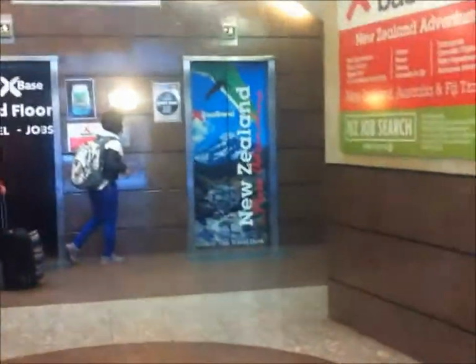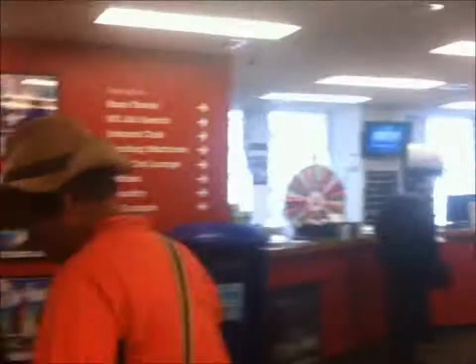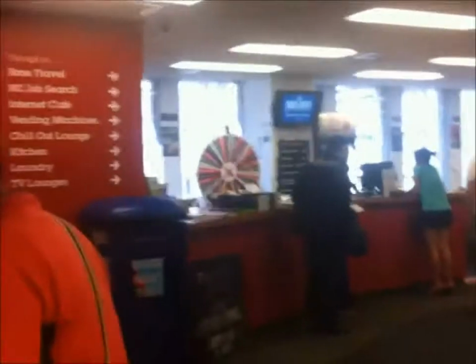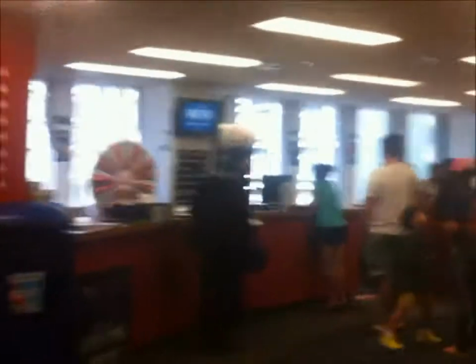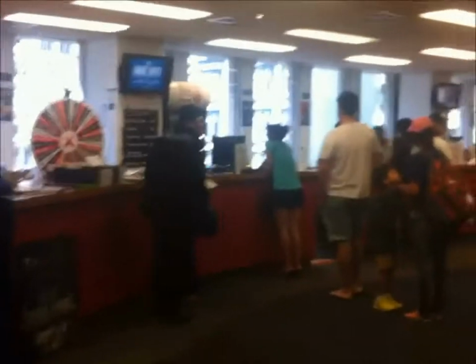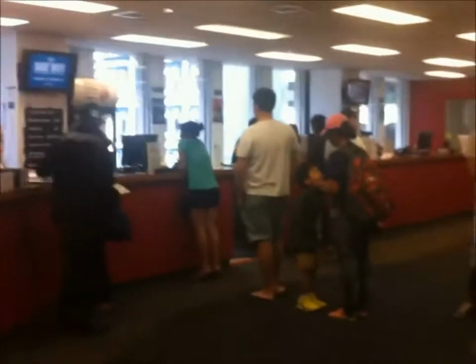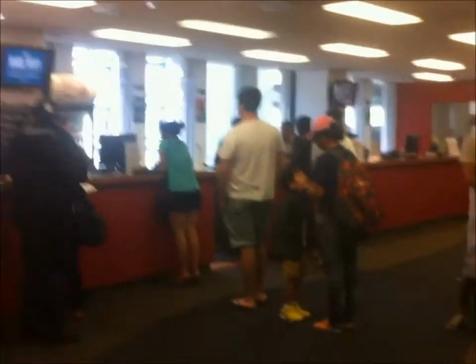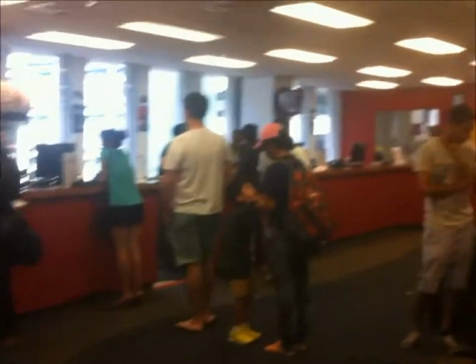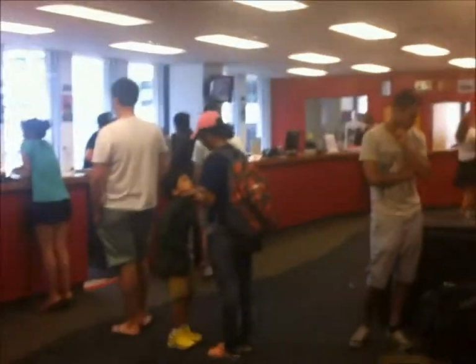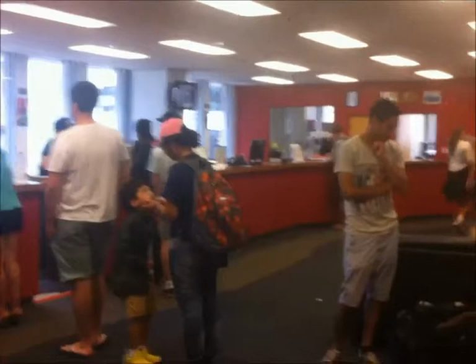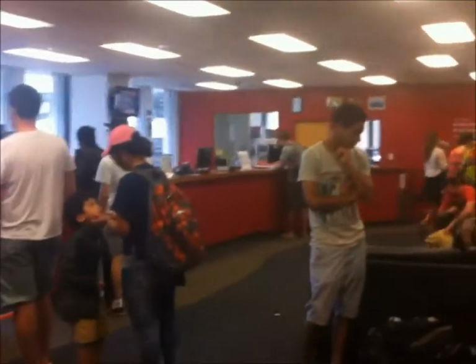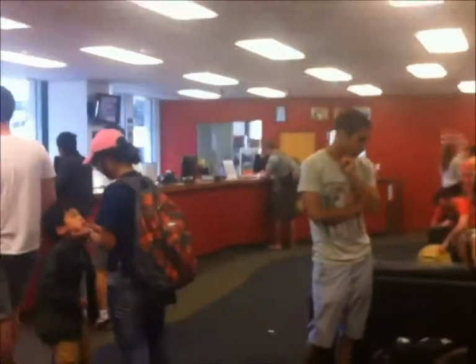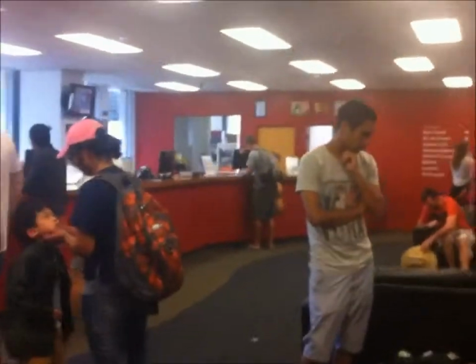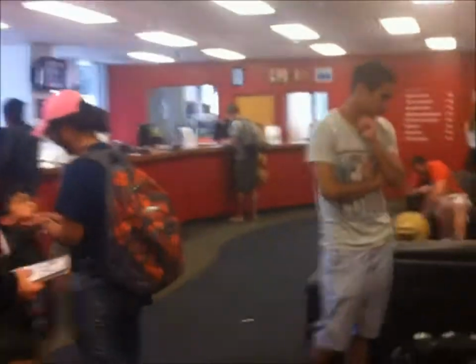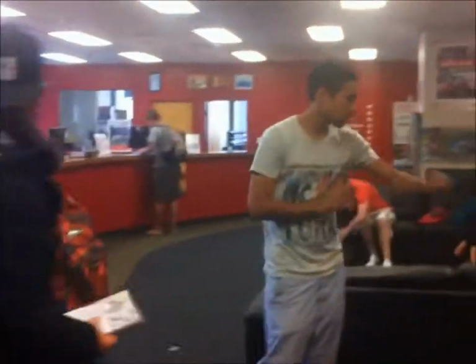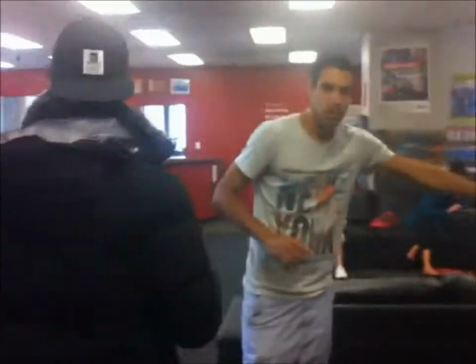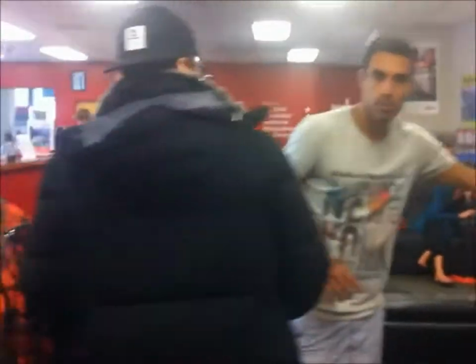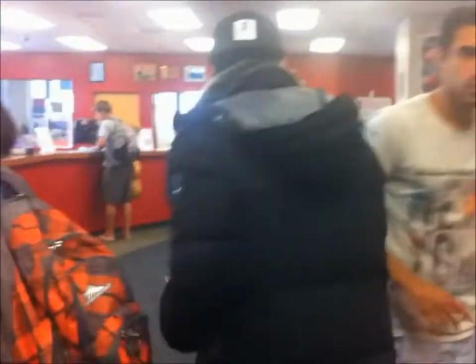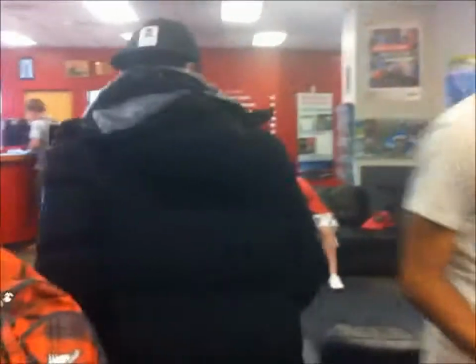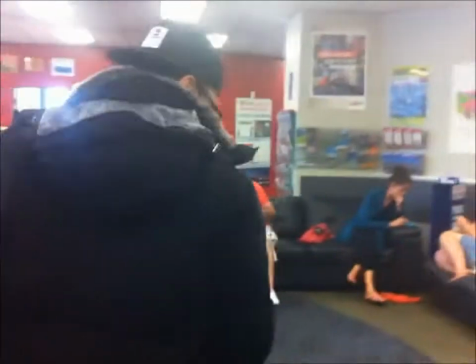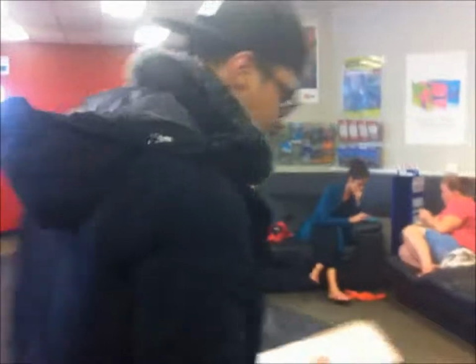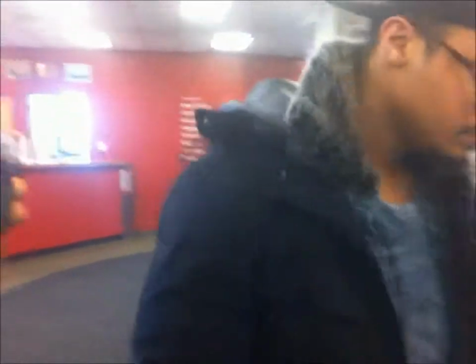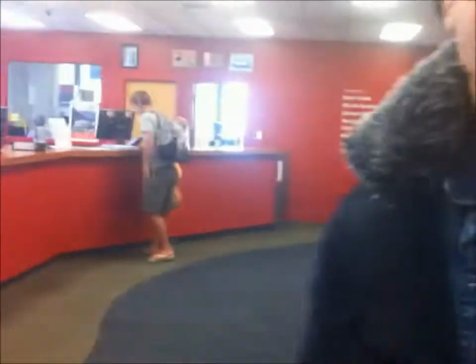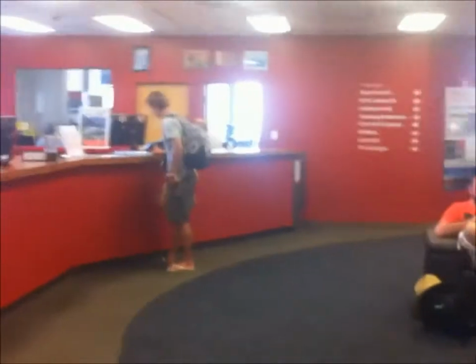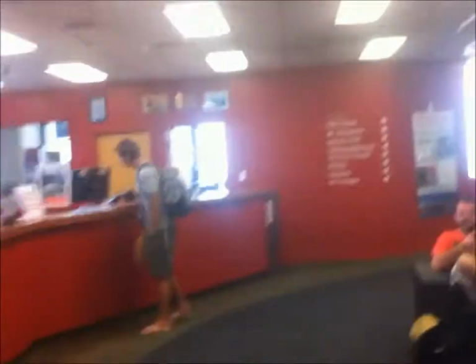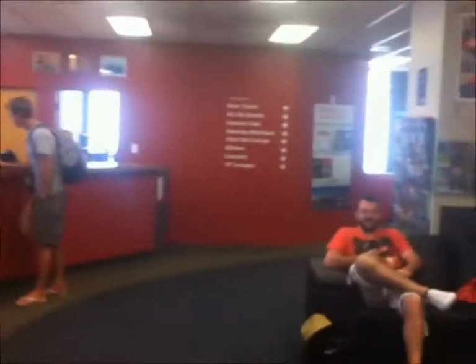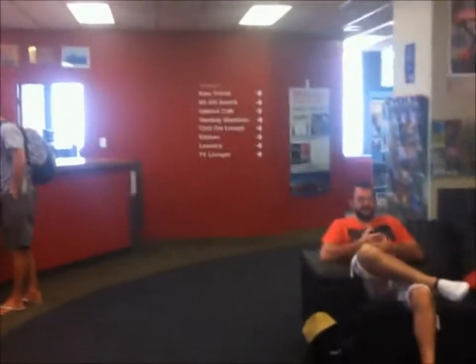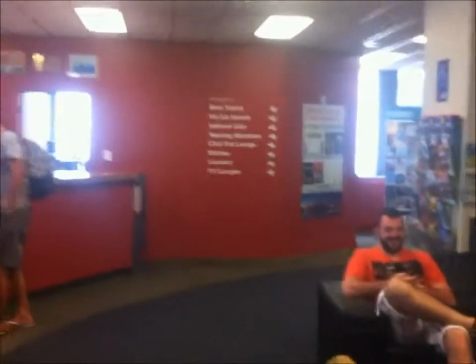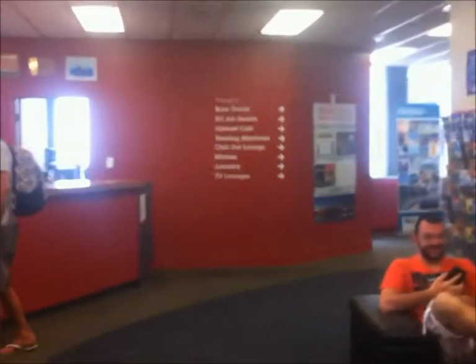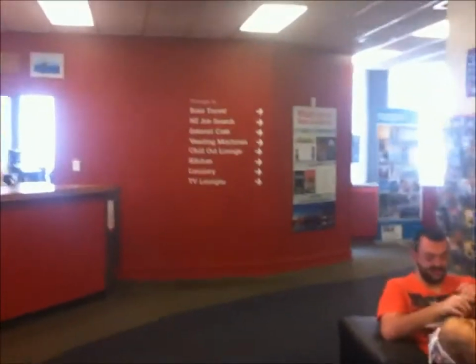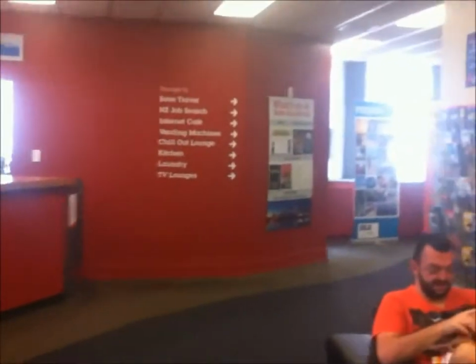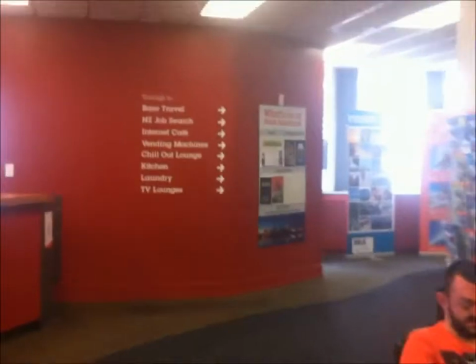We have dorm rooms, female dorms, and private rooms available. Reception is open 24 hours a day, and staff here are really friendly, so they can help you with any questions that you might have about Auckland.